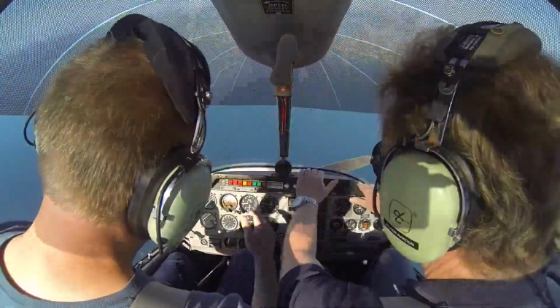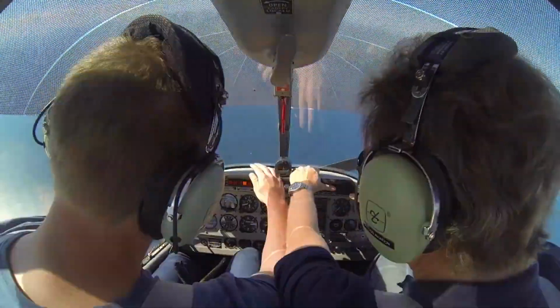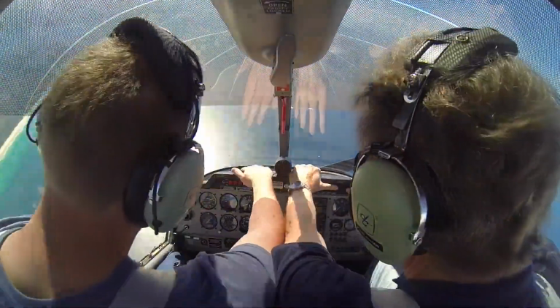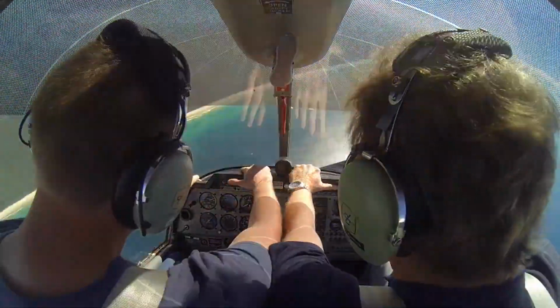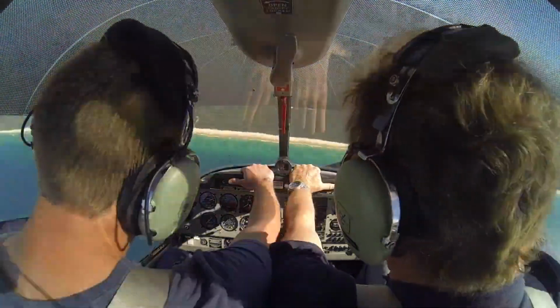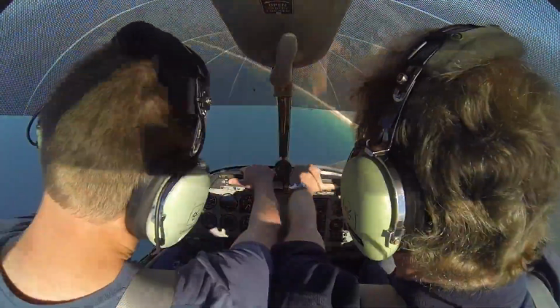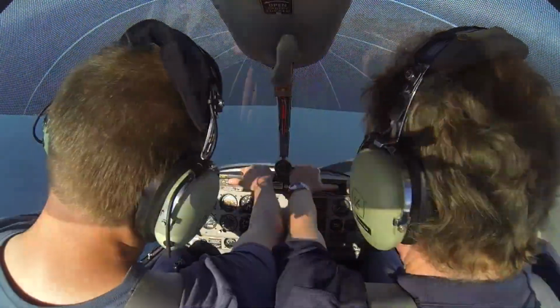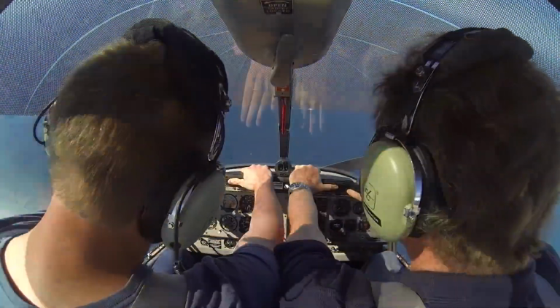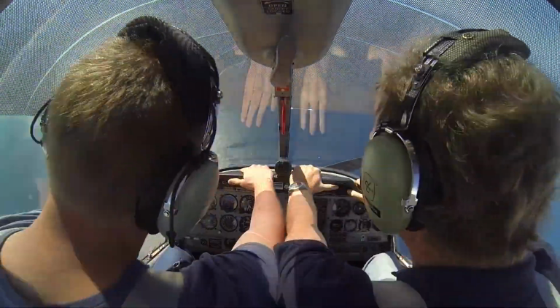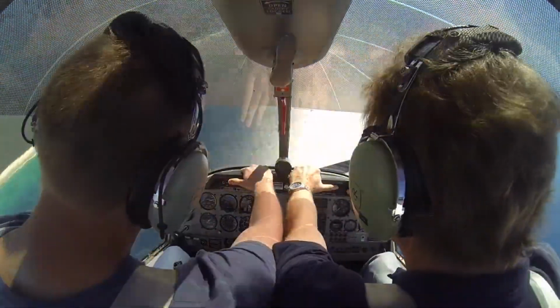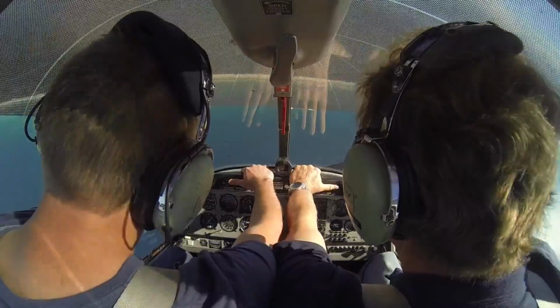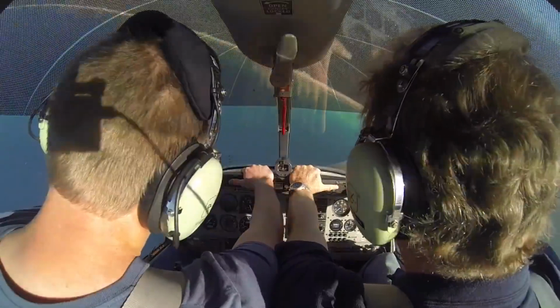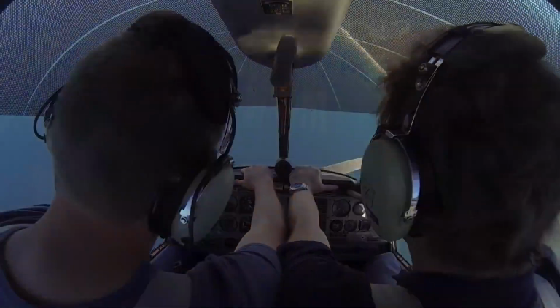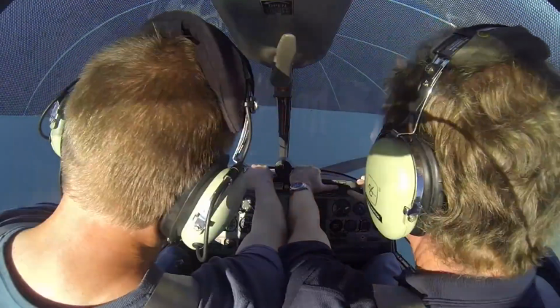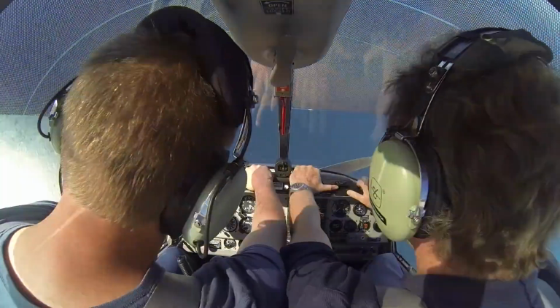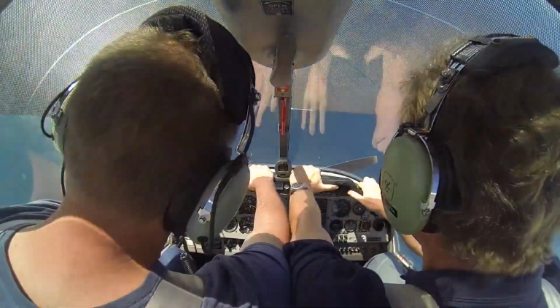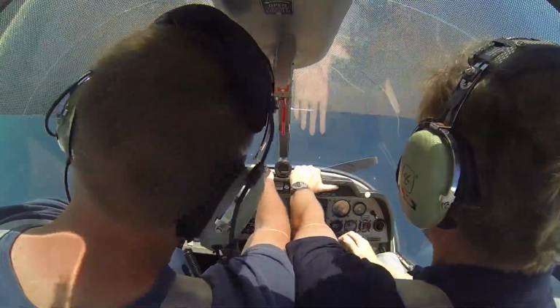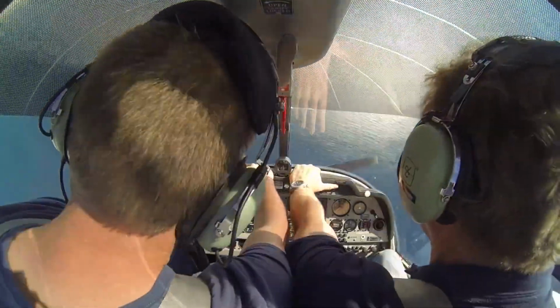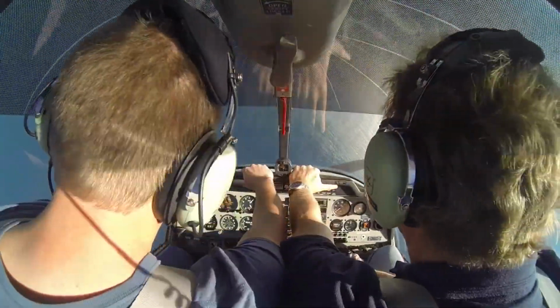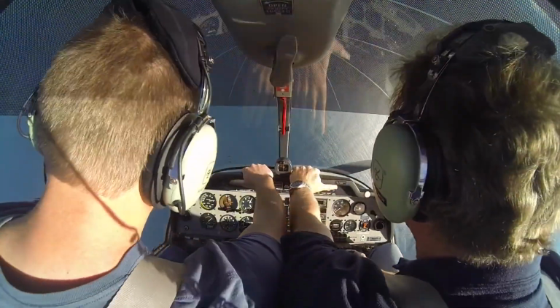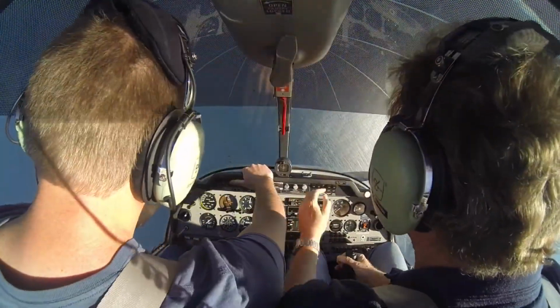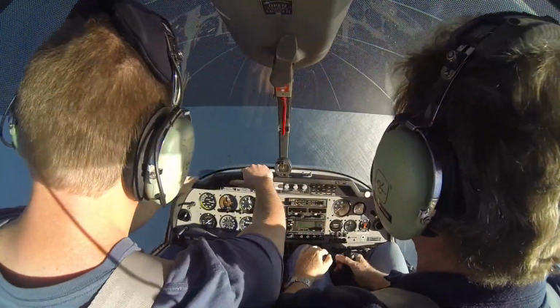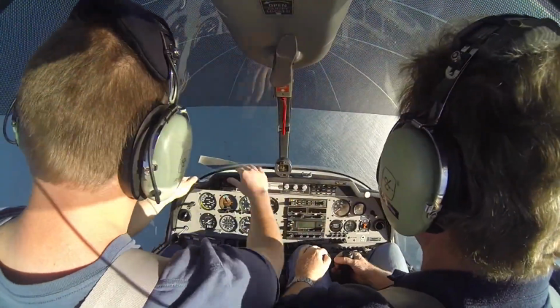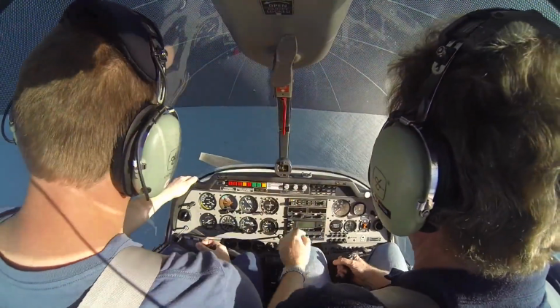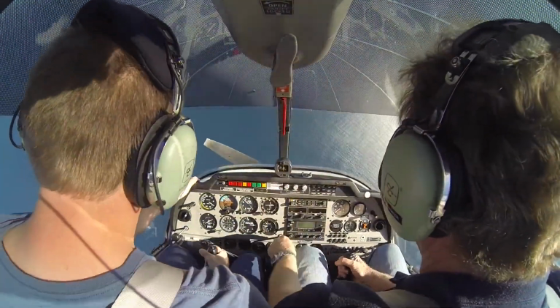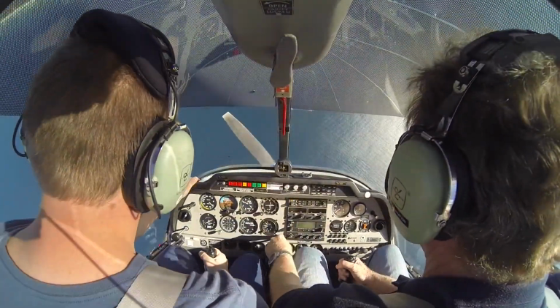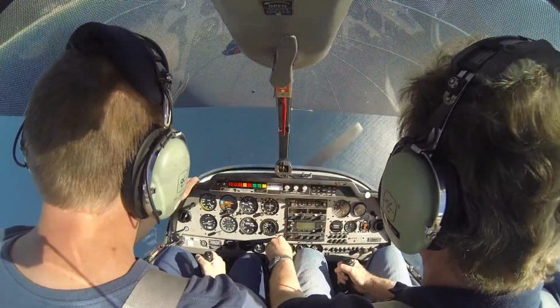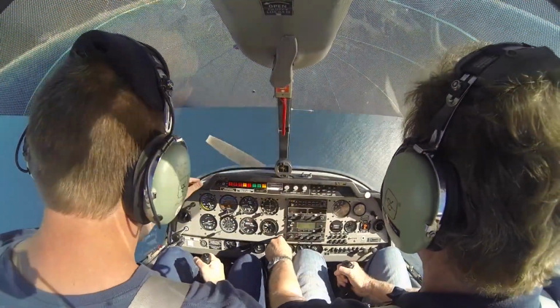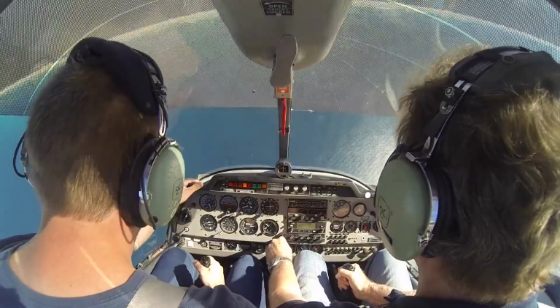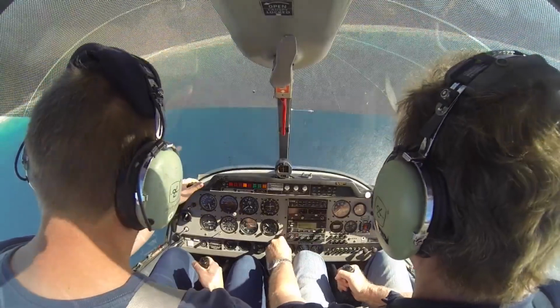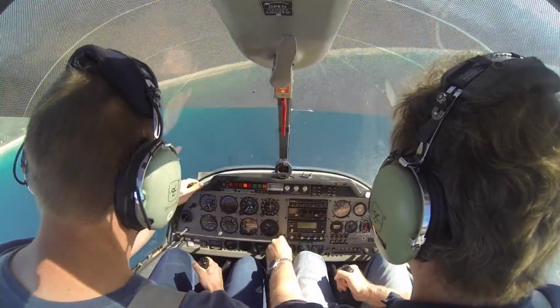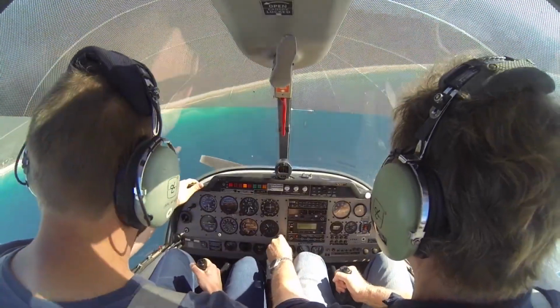Hands on the dash, opposite rudder — push that rudder, push it, push push push push push! There you go. Now grab the stick and pull out of the dive. Fucking hell!